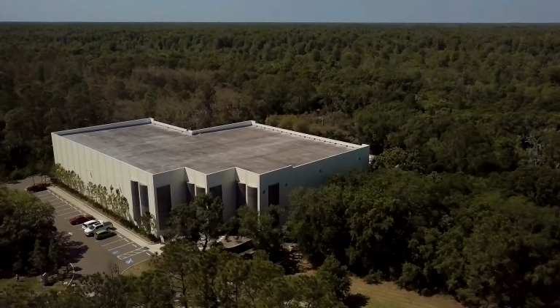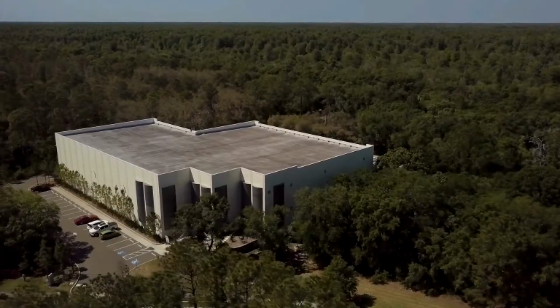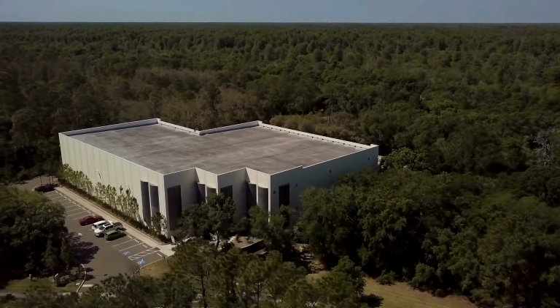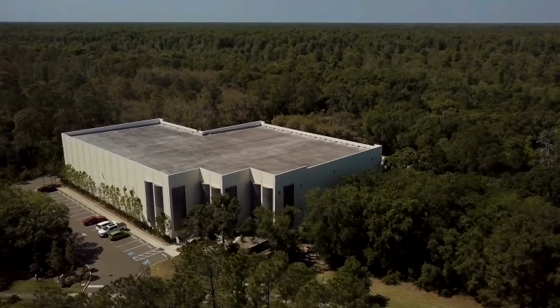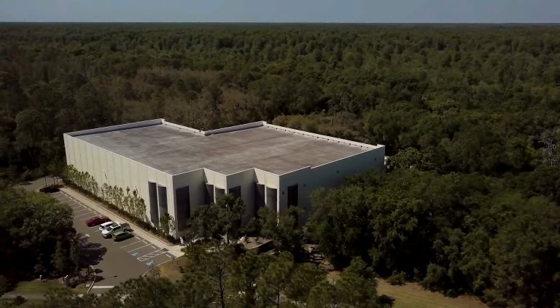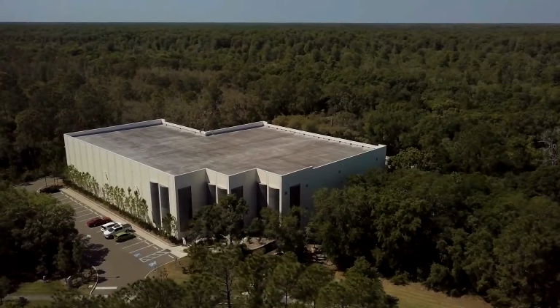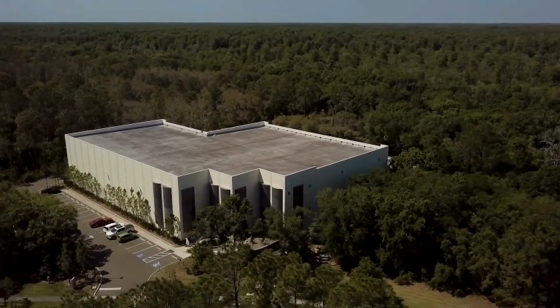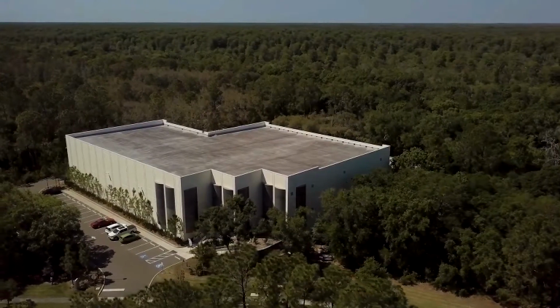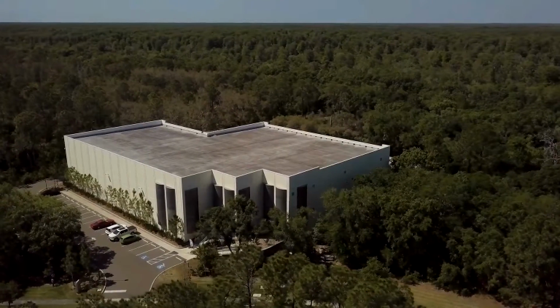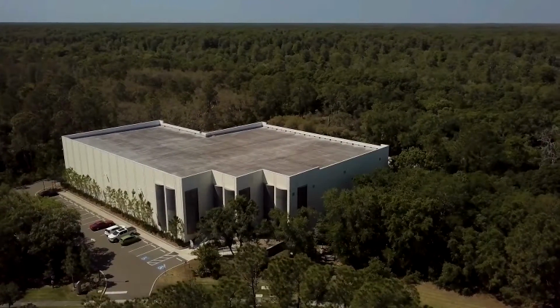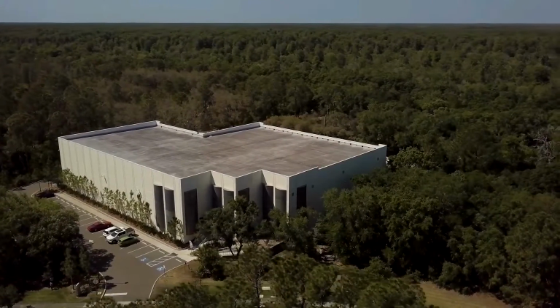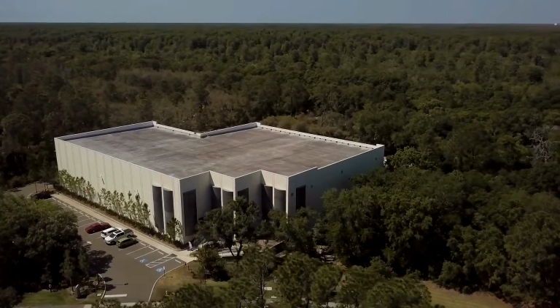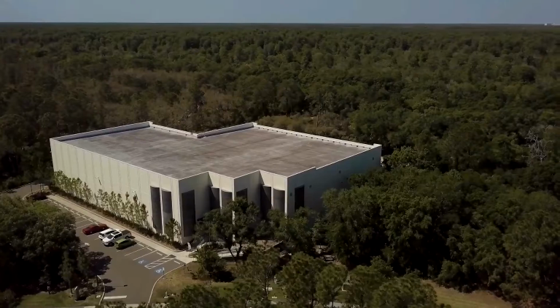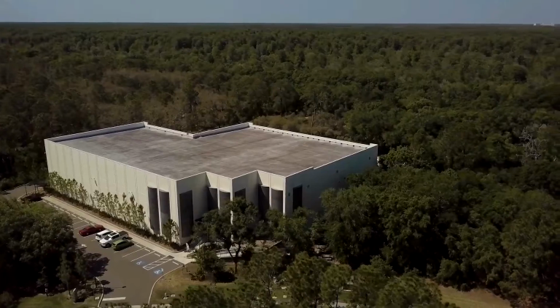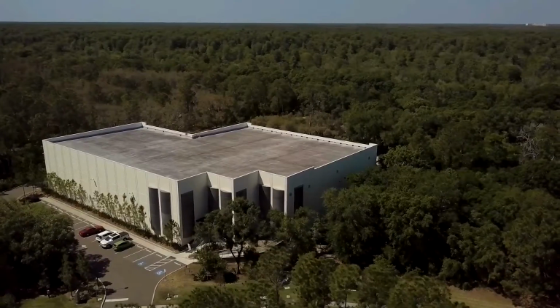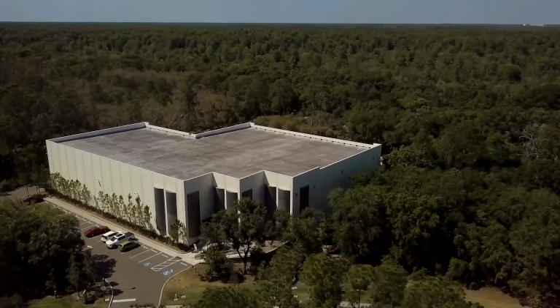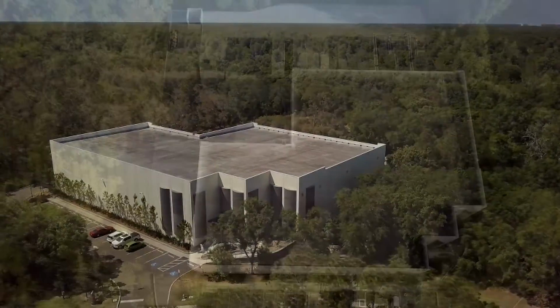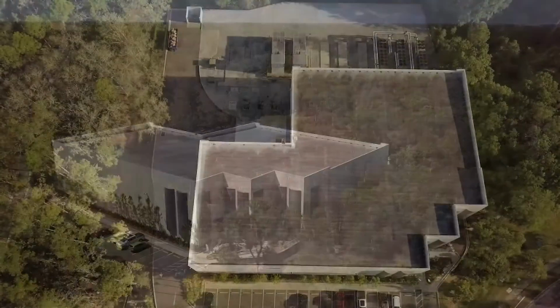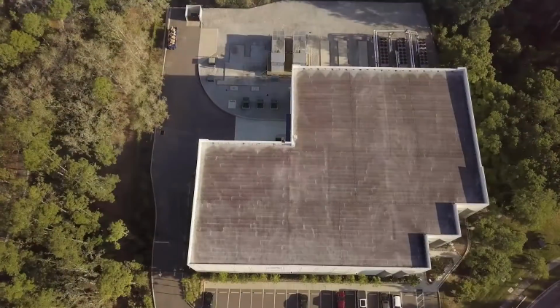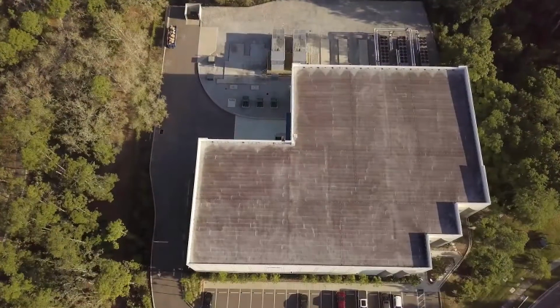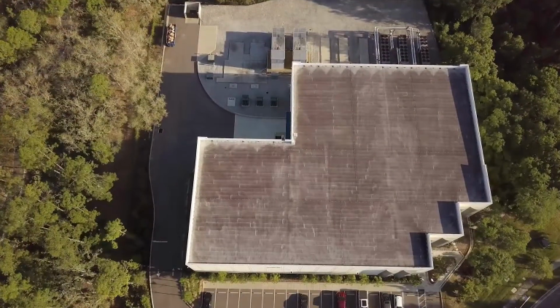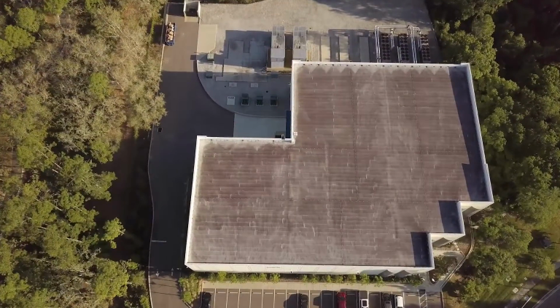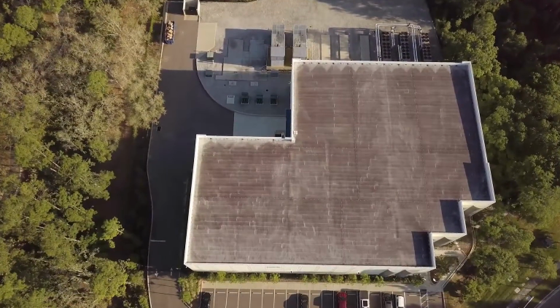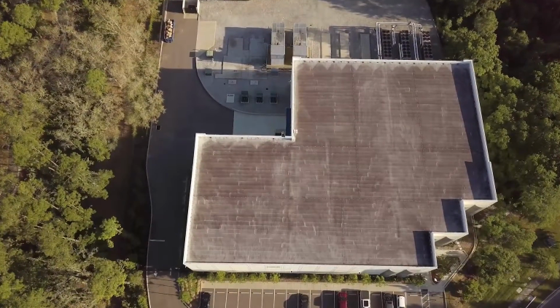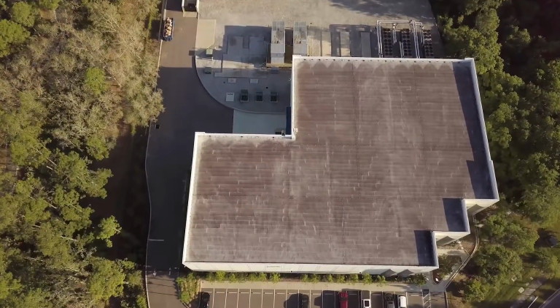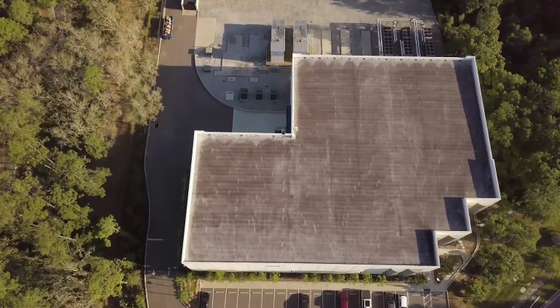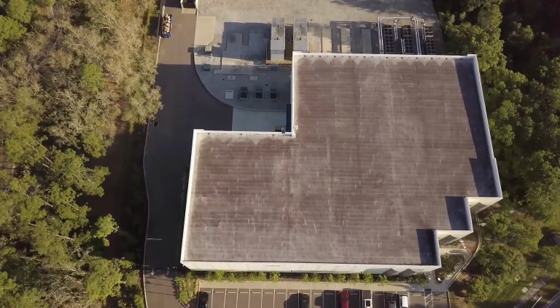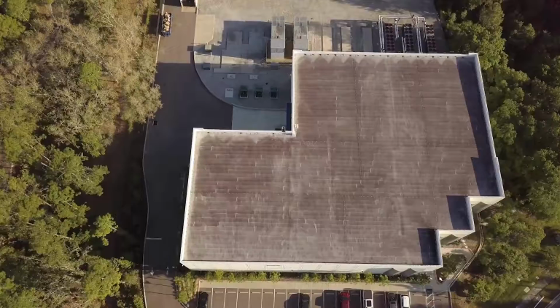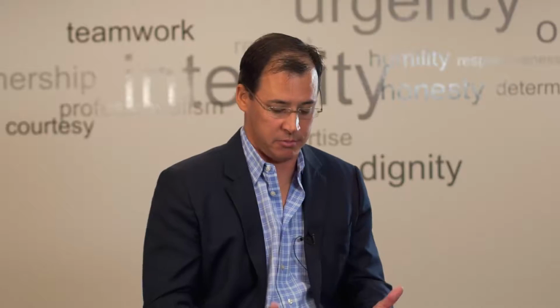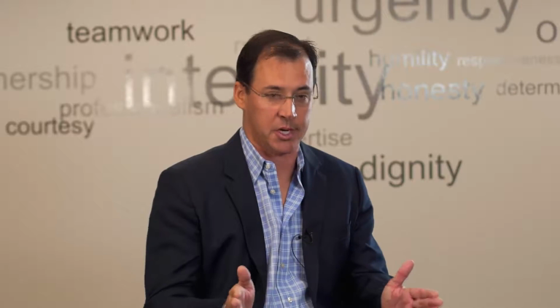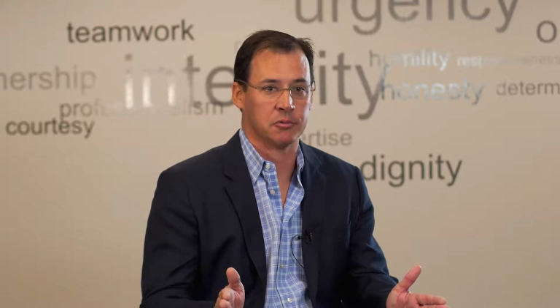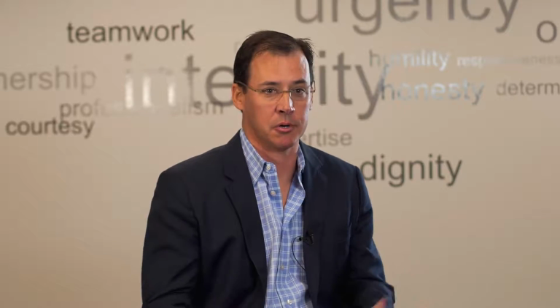We built a Category 5 data center. It was built and designed to withstand 155 mile an hour winds, with 14 inch steel reinforced concrete walls. So it's an absolute bunker.